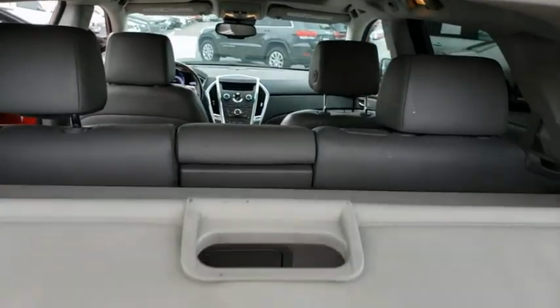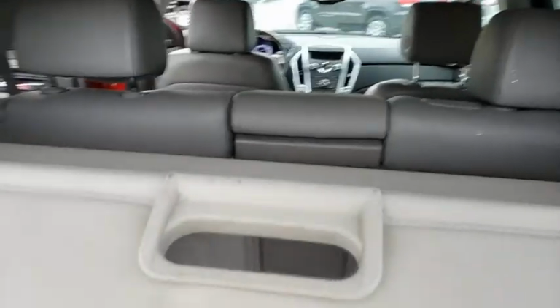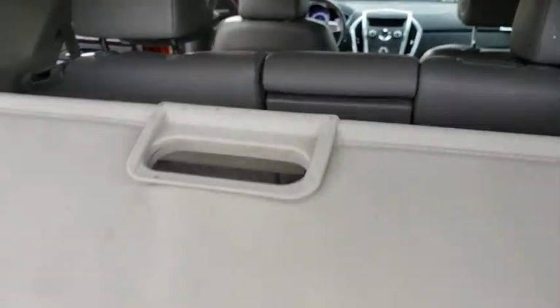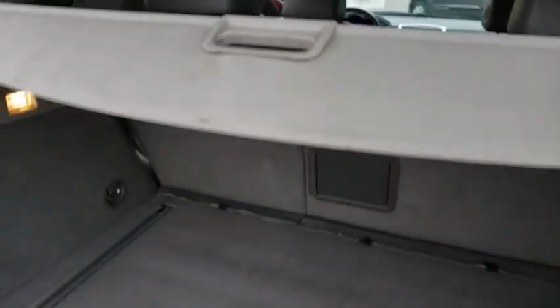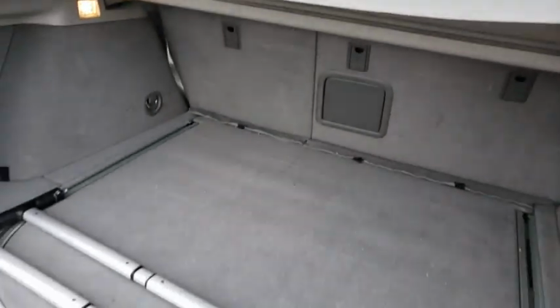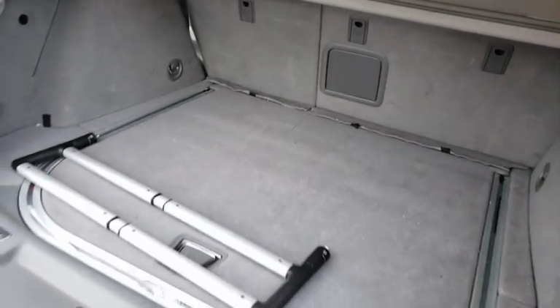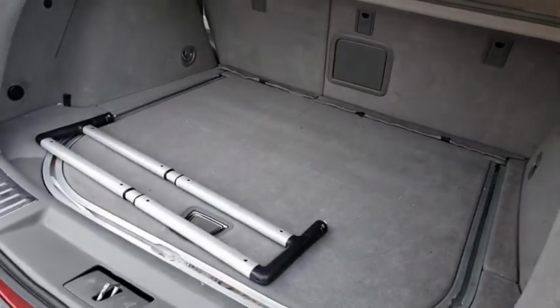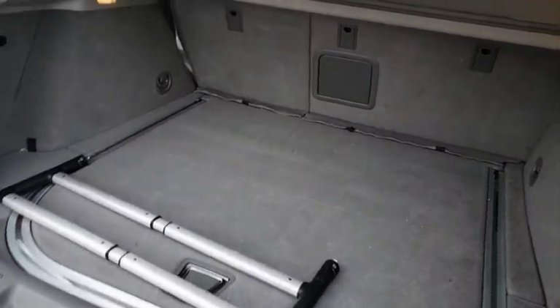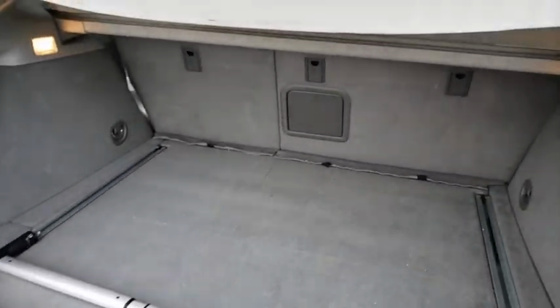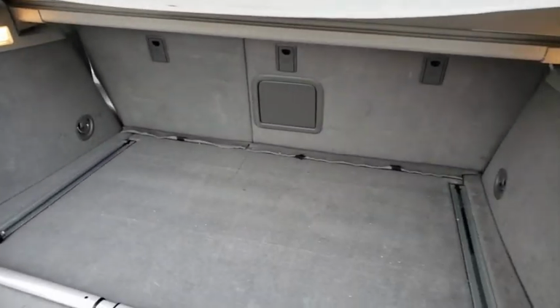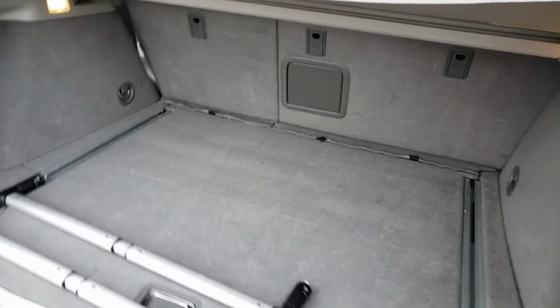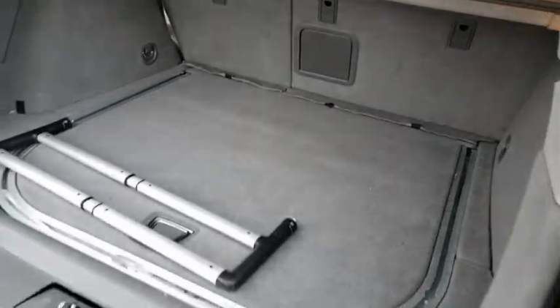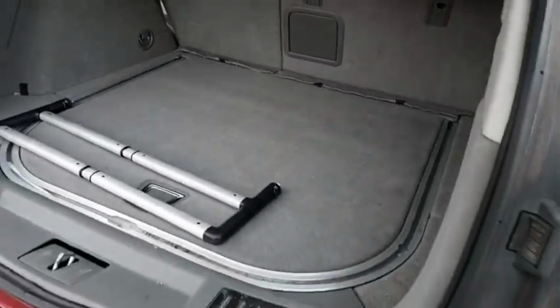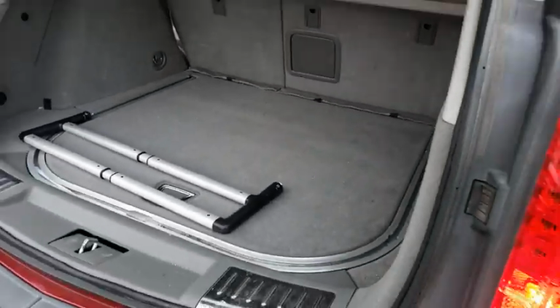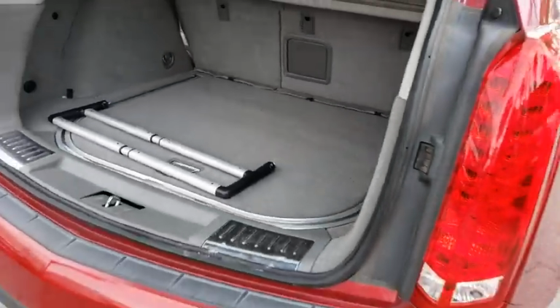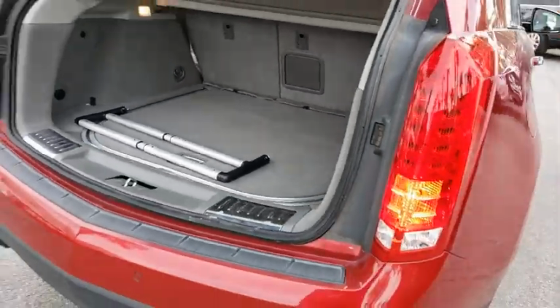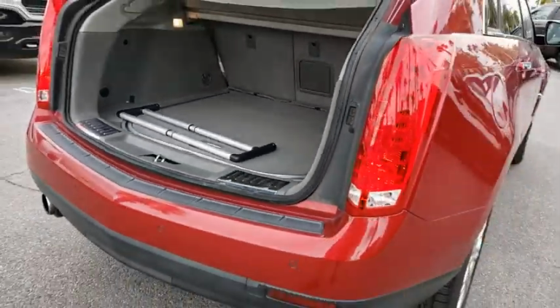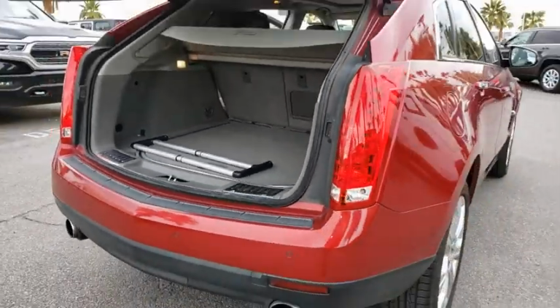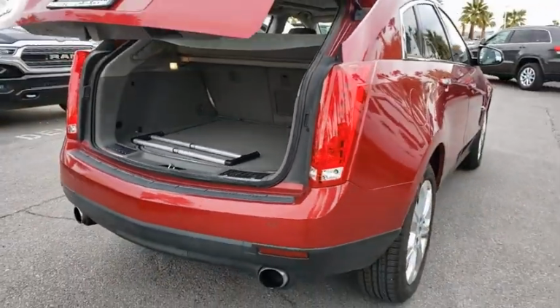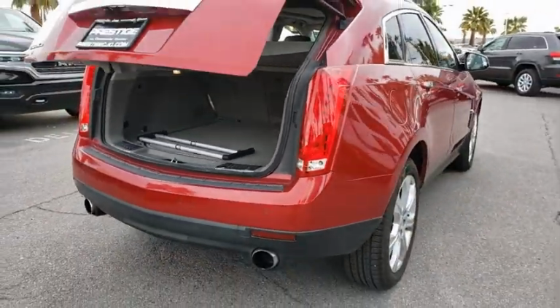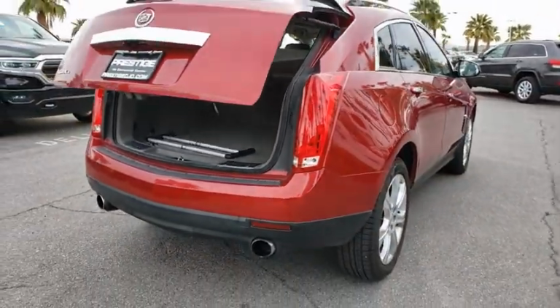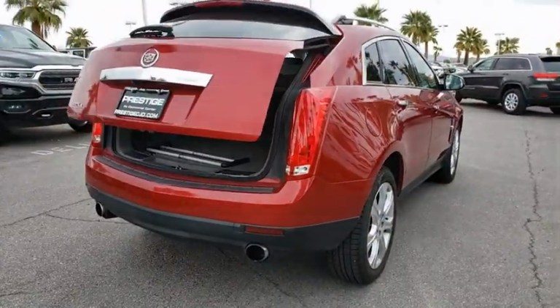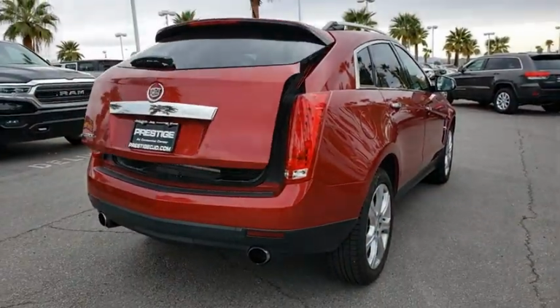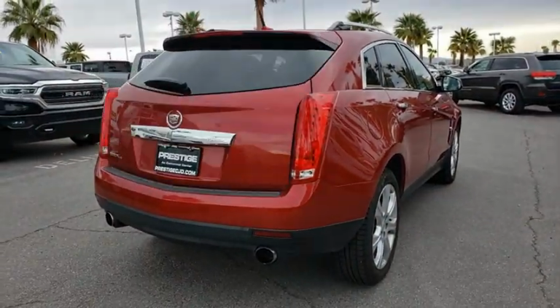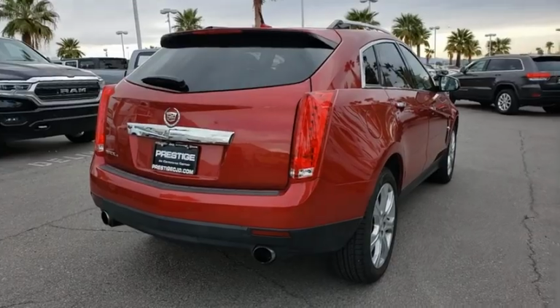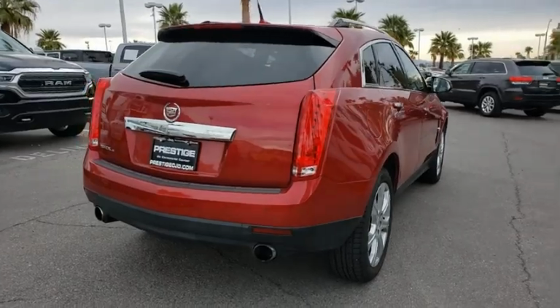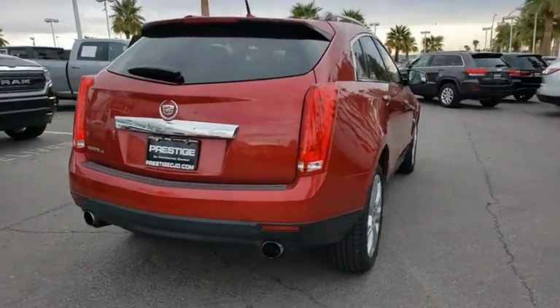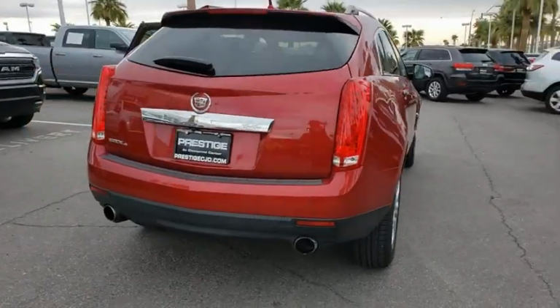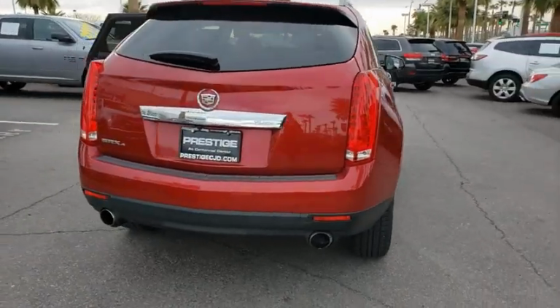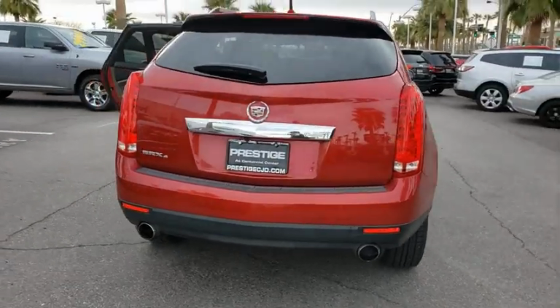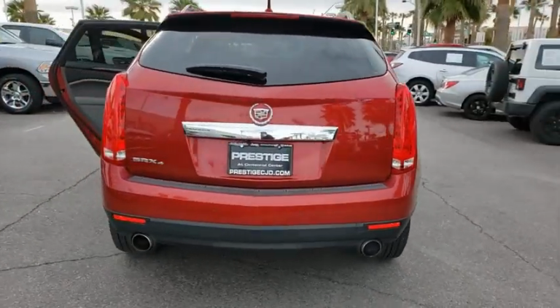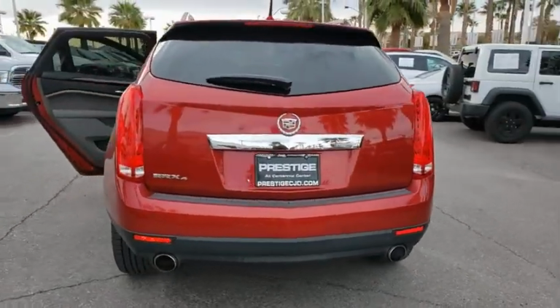Luxury lovers will delight in the new stylish, handcrafted cabin. And for technology lovers, the list of high-tech features is too long to list. This vehicle has less than 85,000 miles.